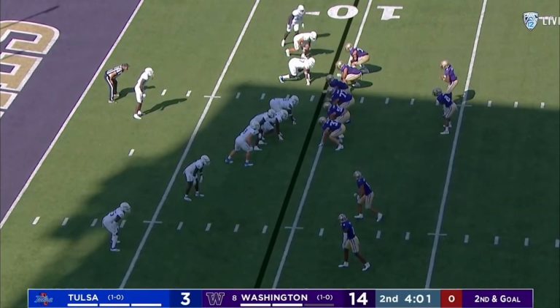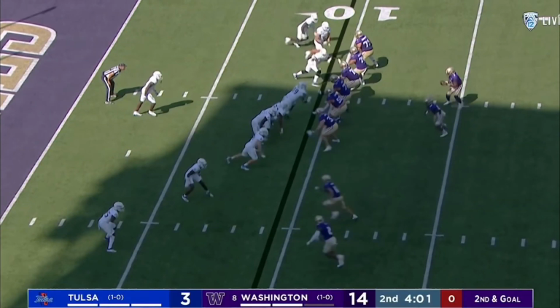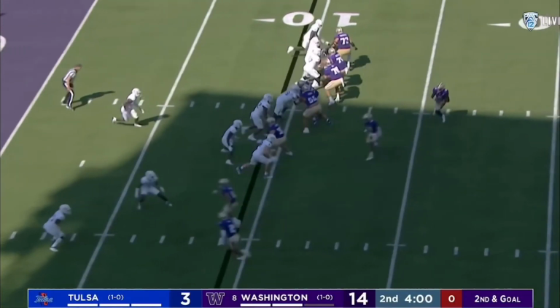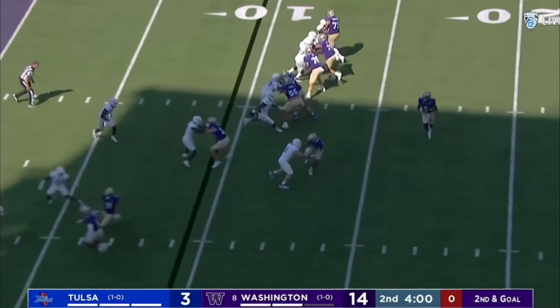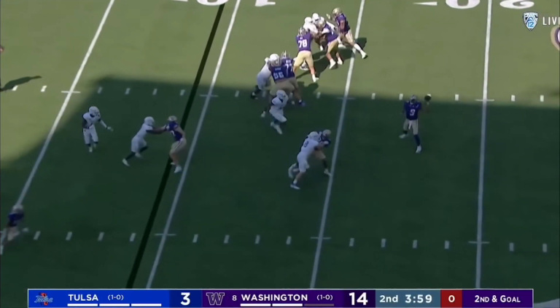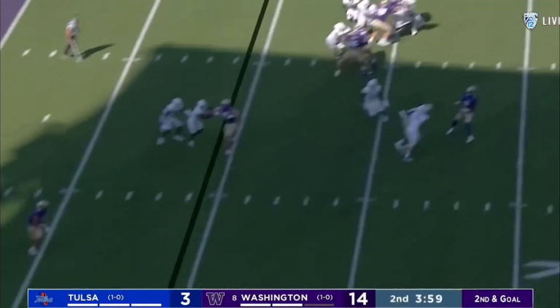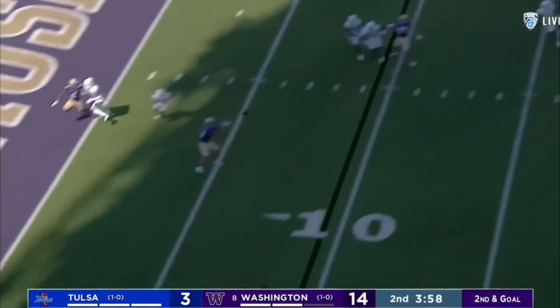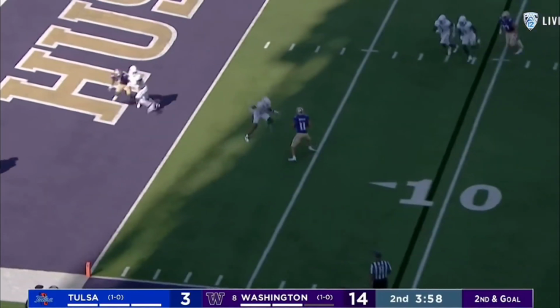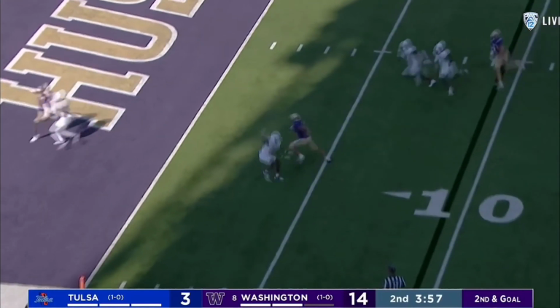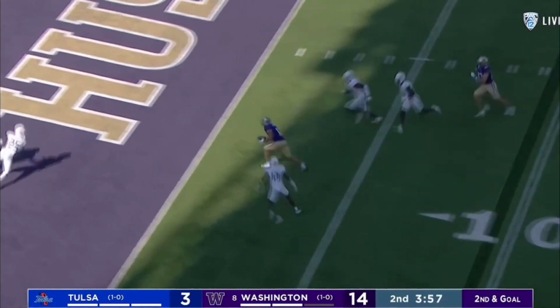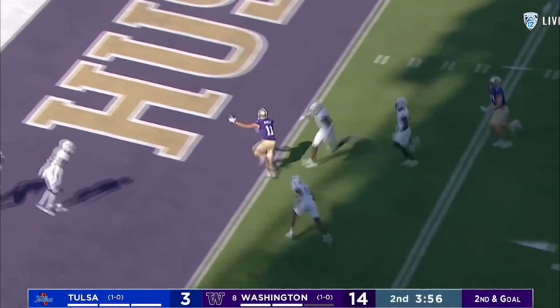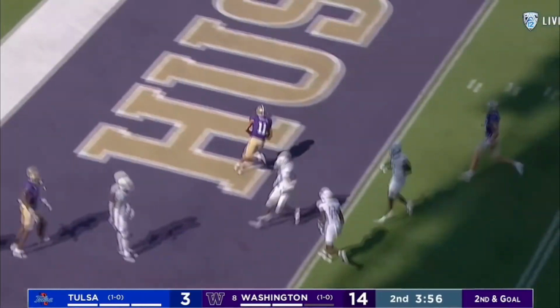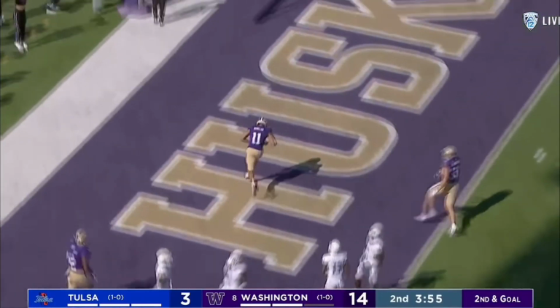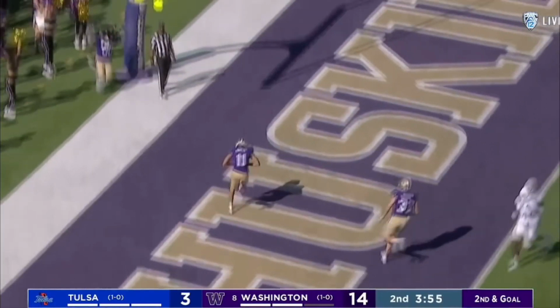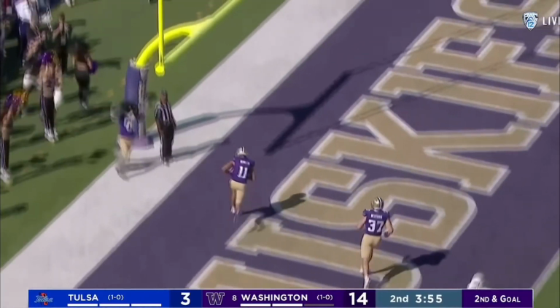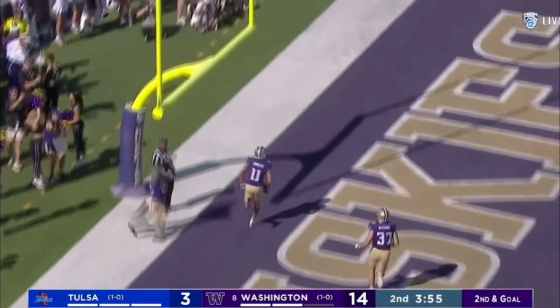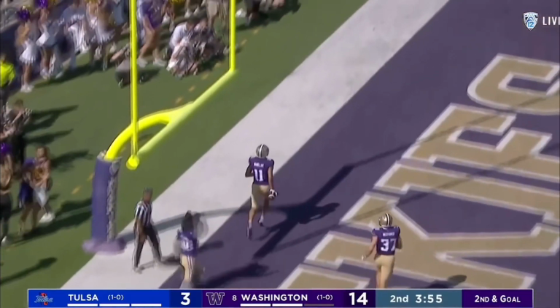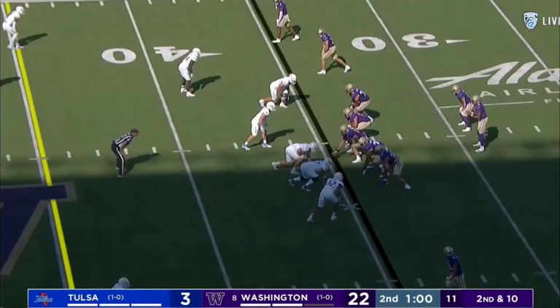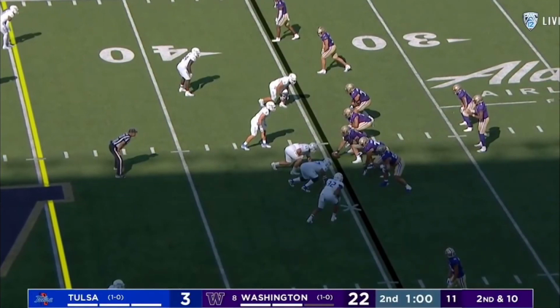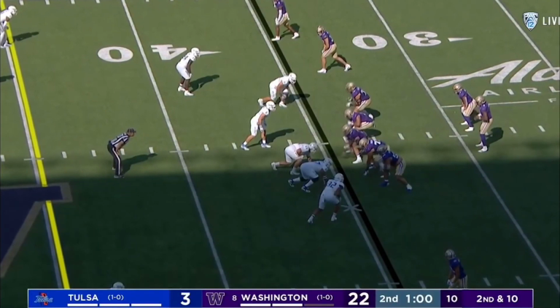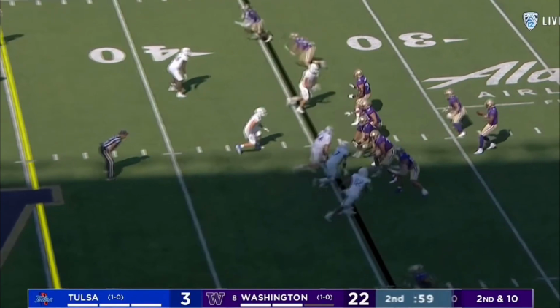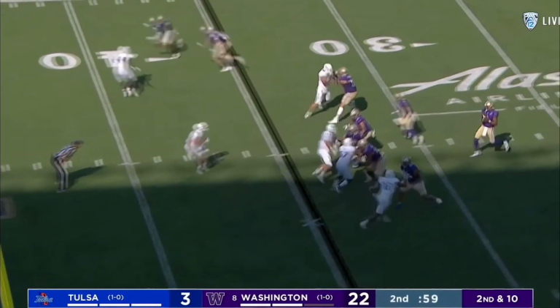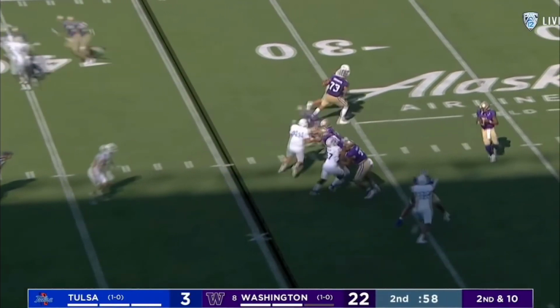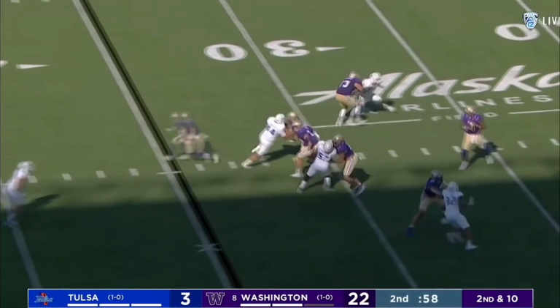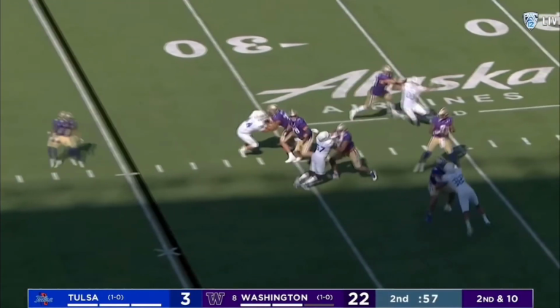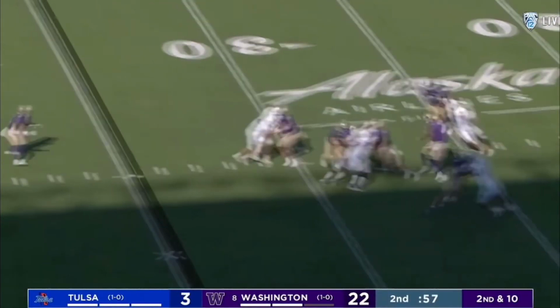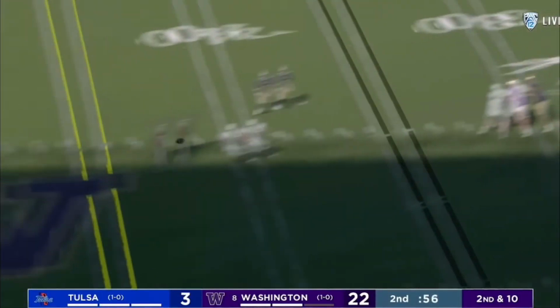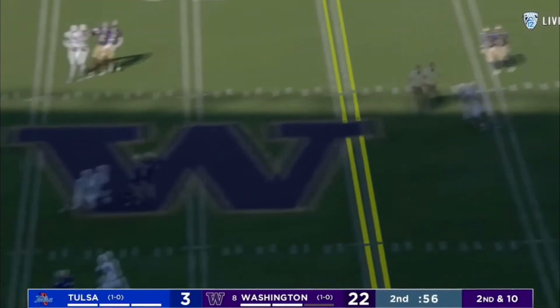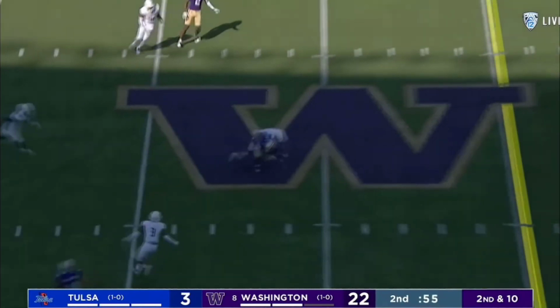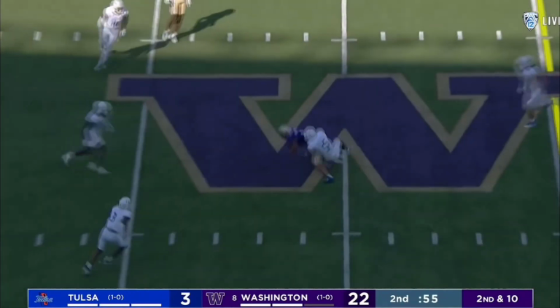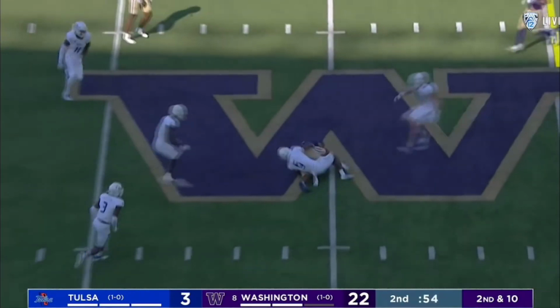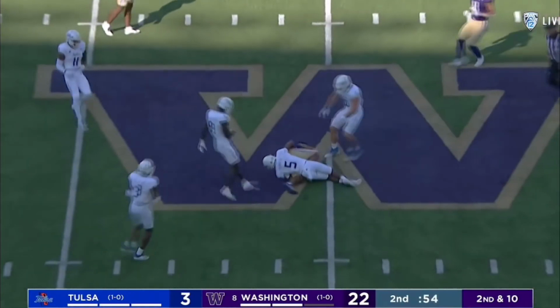Second and goal, Penix on the roll, pulls up — caught. McMillan. Touchdown. First-half touchdowns. Will Nixon out of the backfield. Odunze with some redemption.